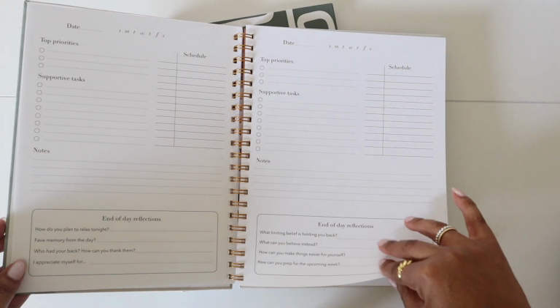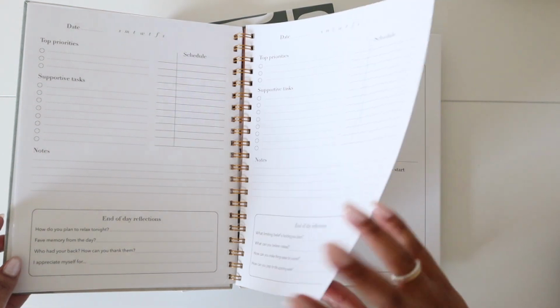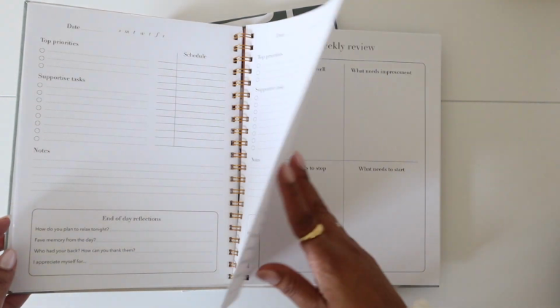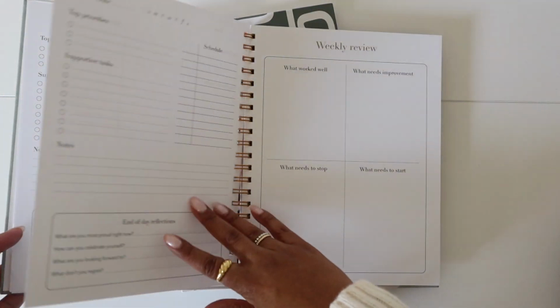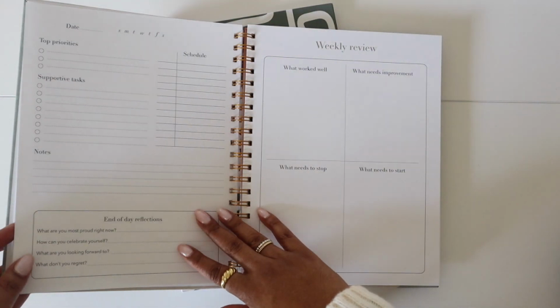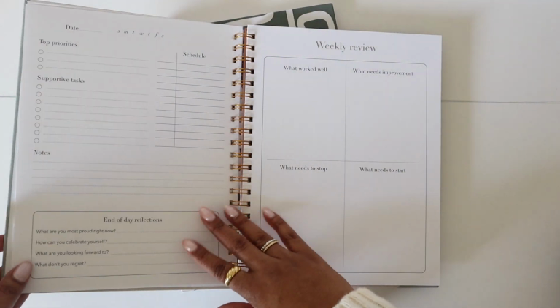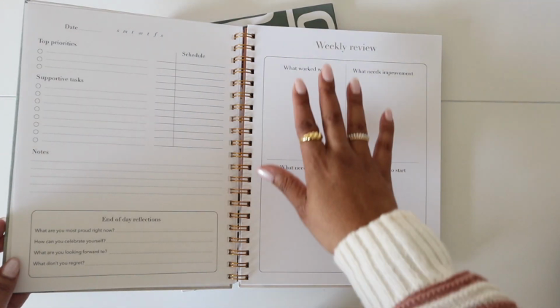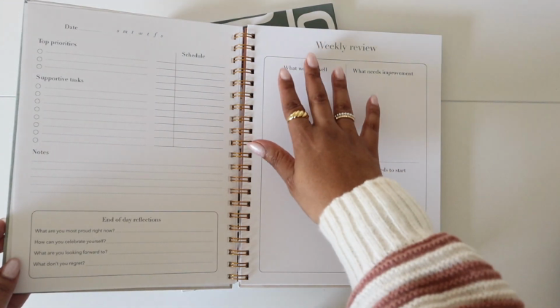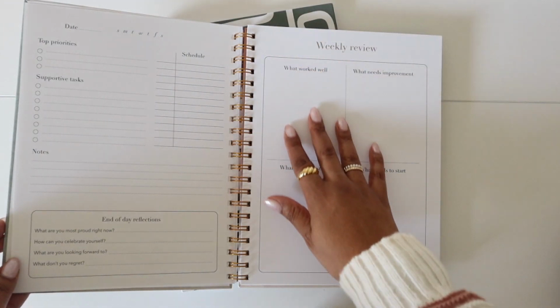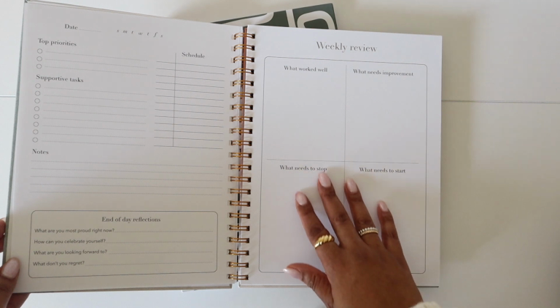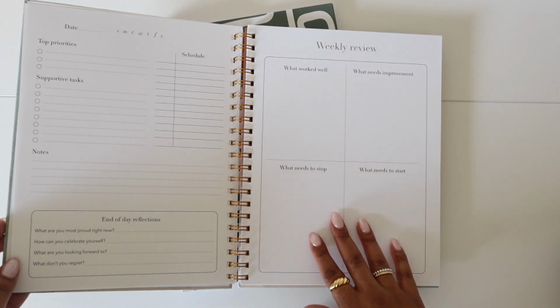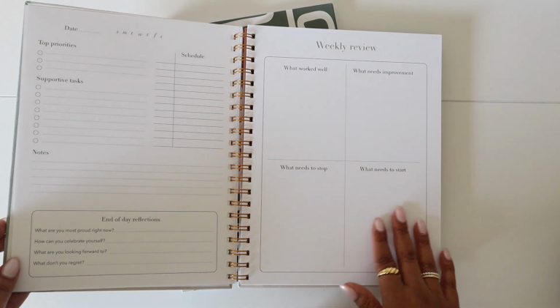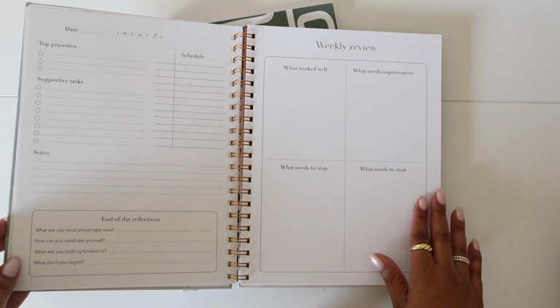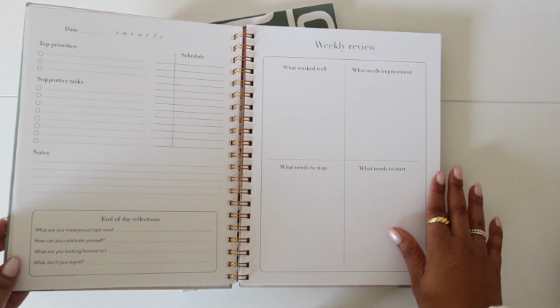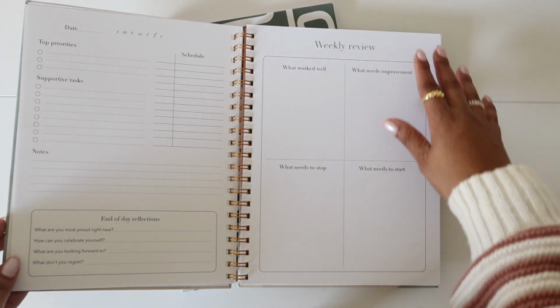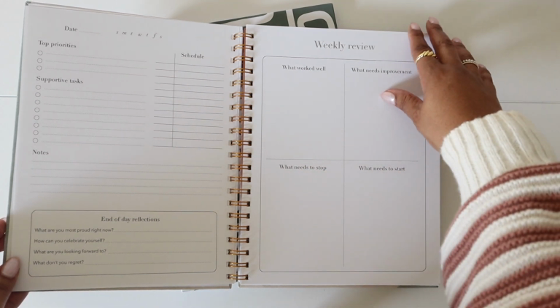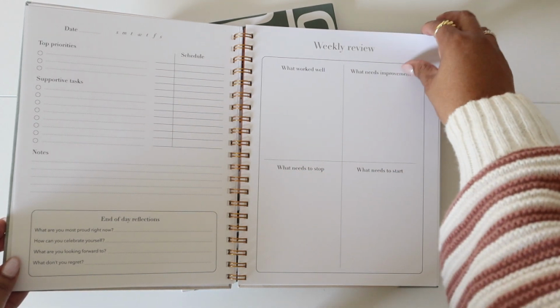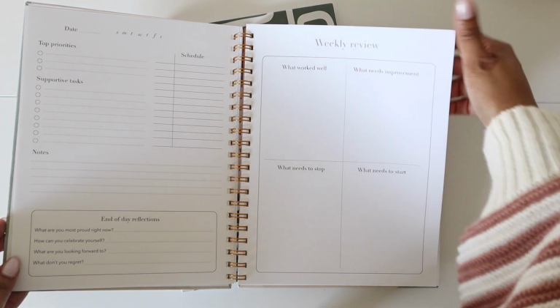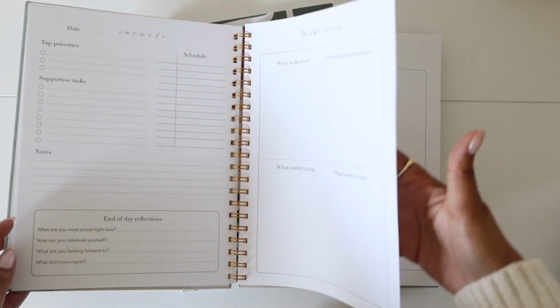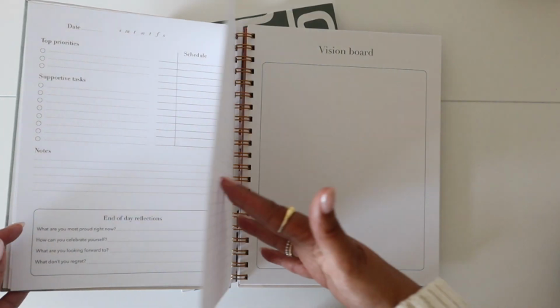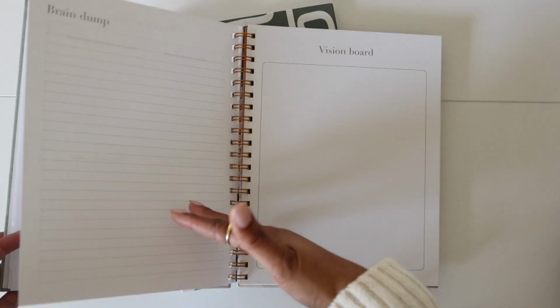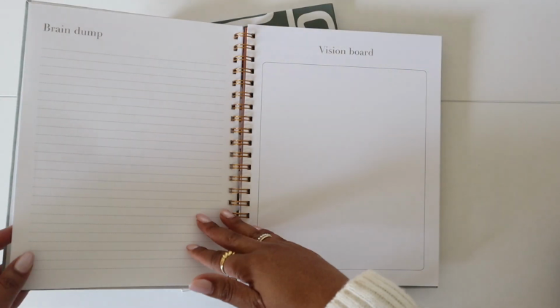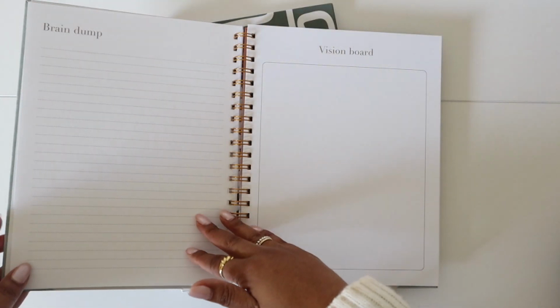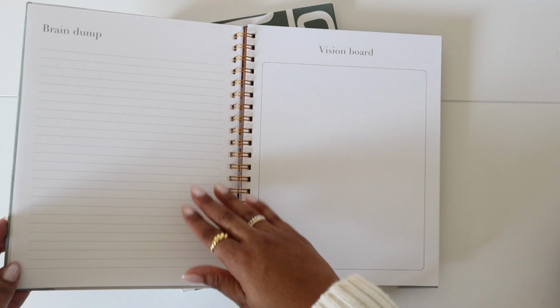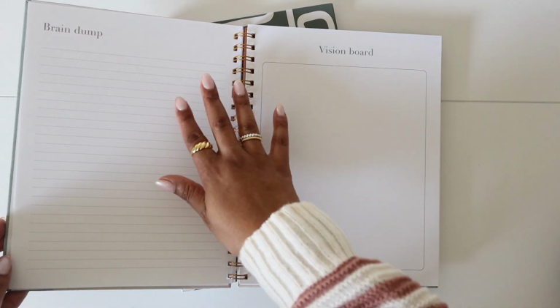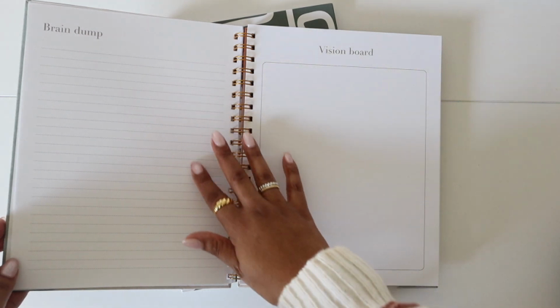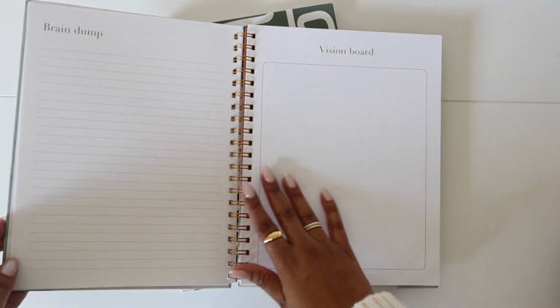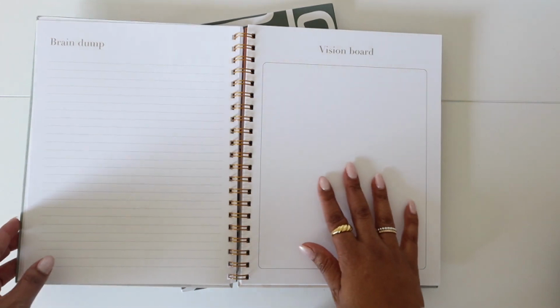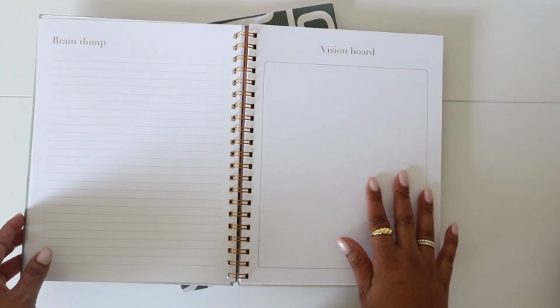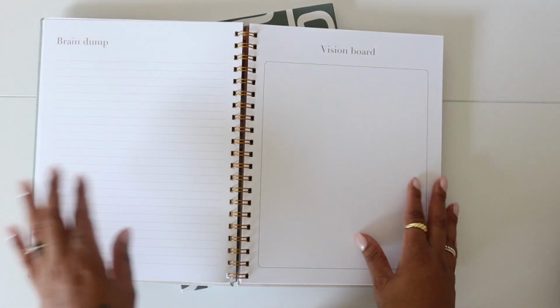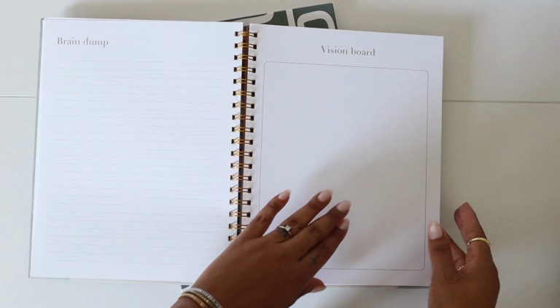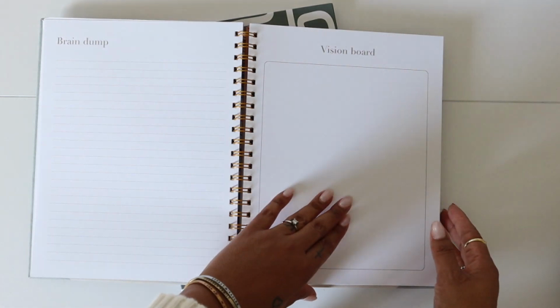You get seven undated daily pages with end-of-the-day reflection, so every day you could go back and ask yourself some poignant questions. Then each week there's going to be a weekly review, and once you finish the review, there's going to be a brain dump and vision board.